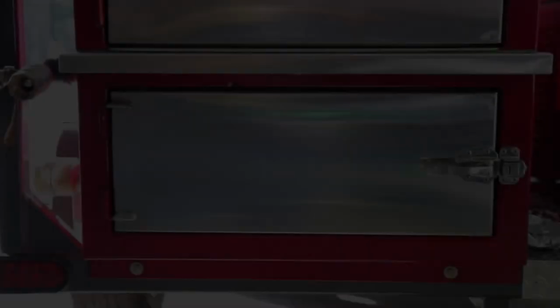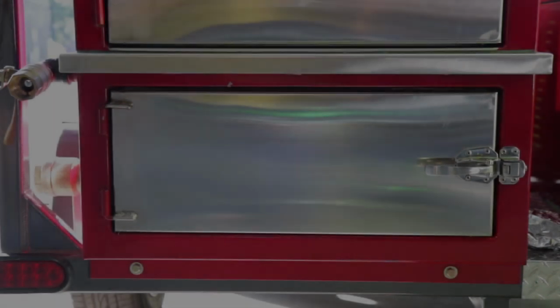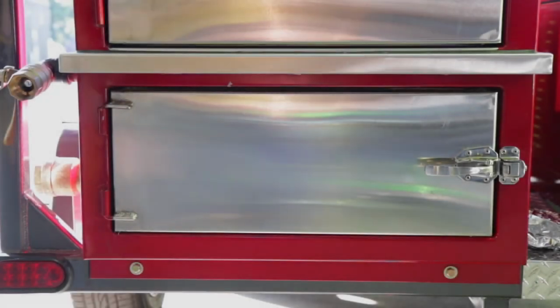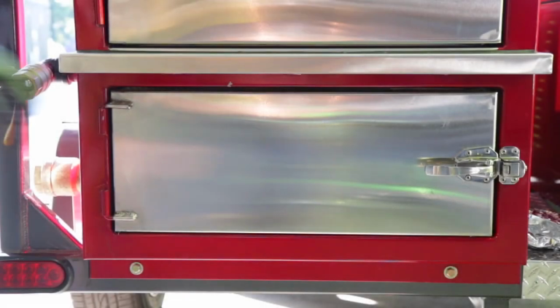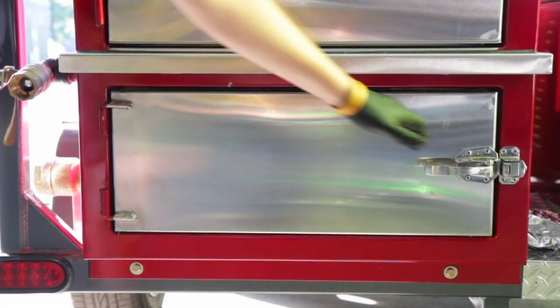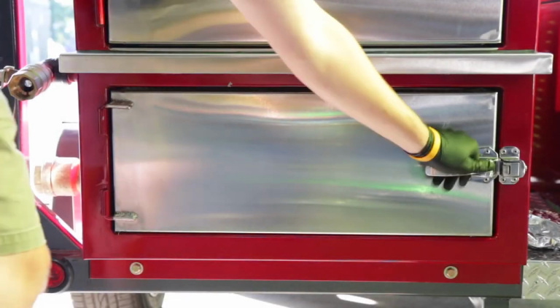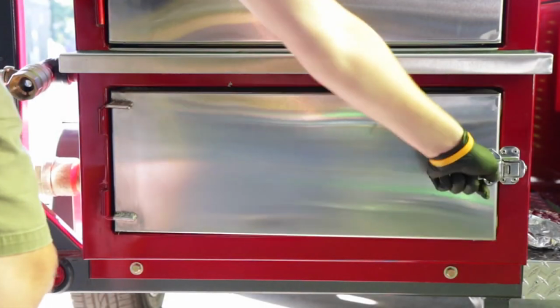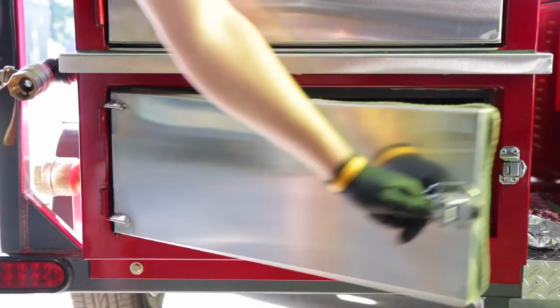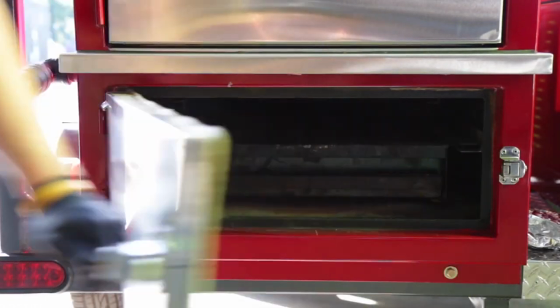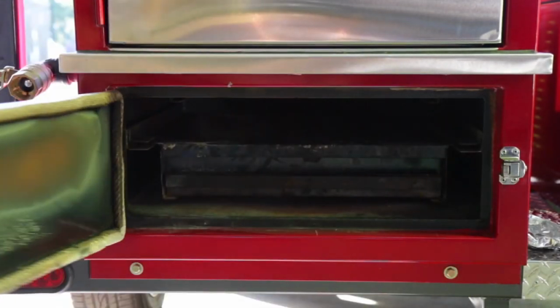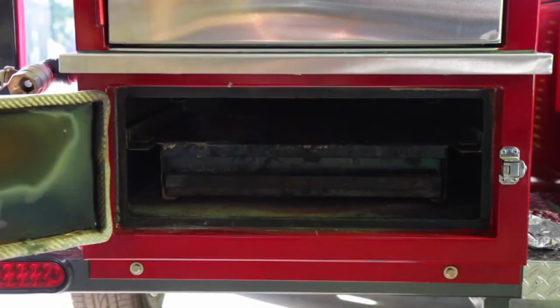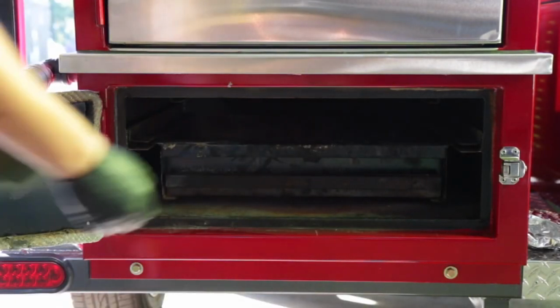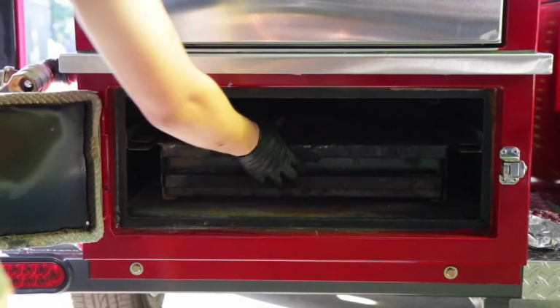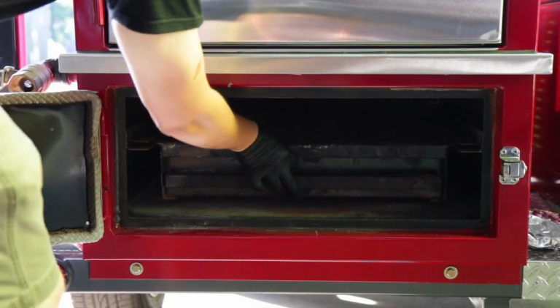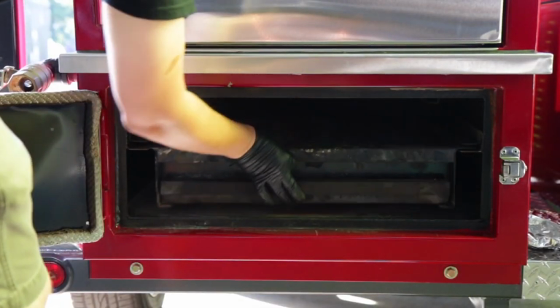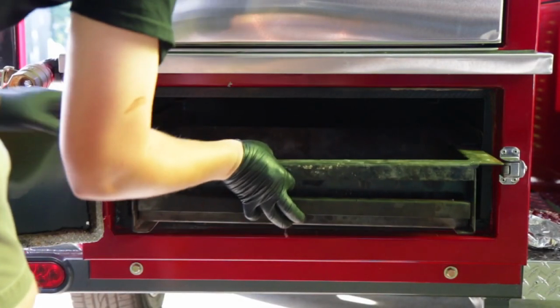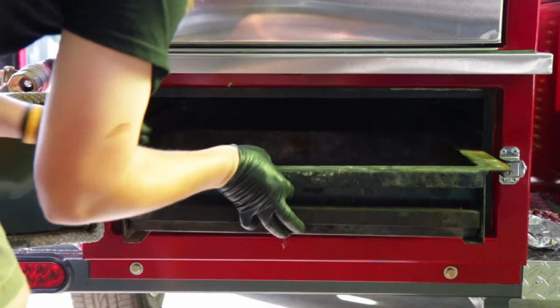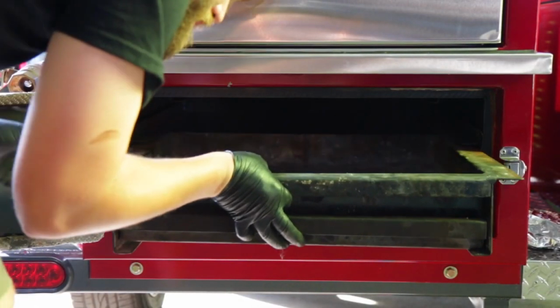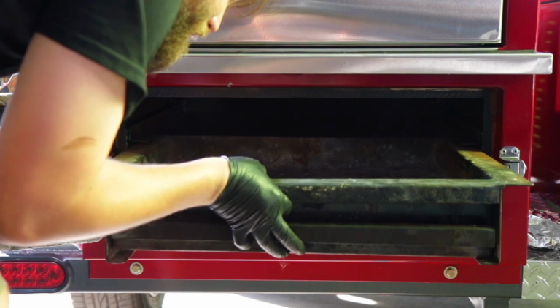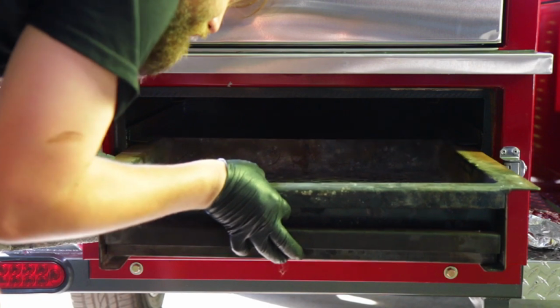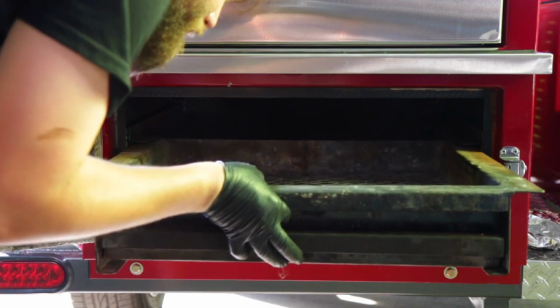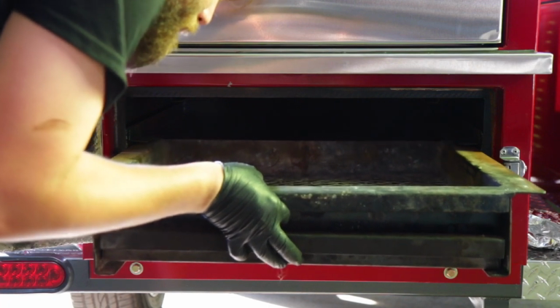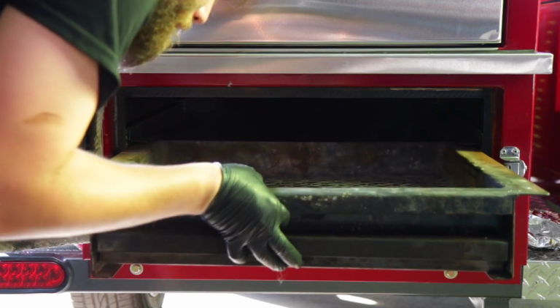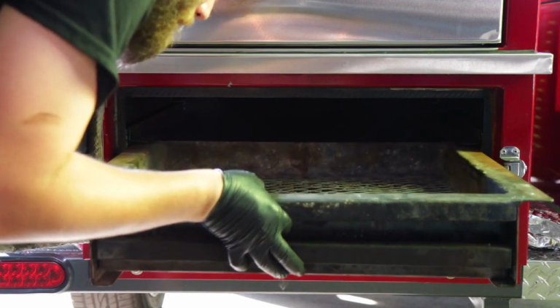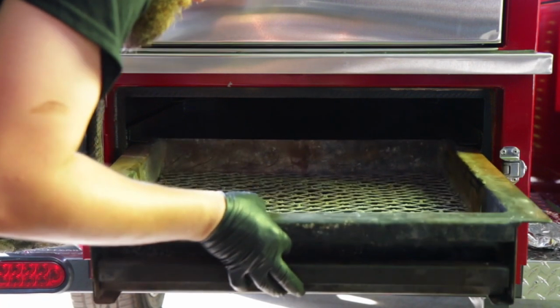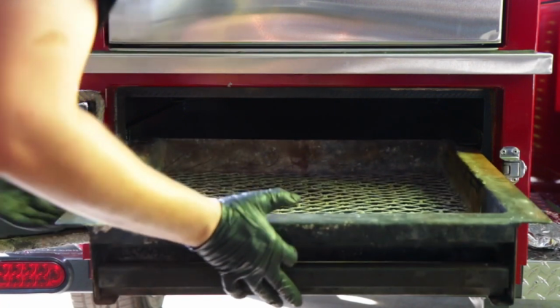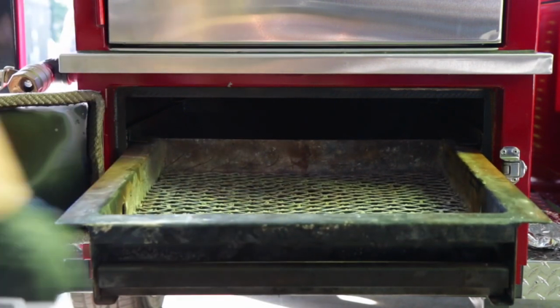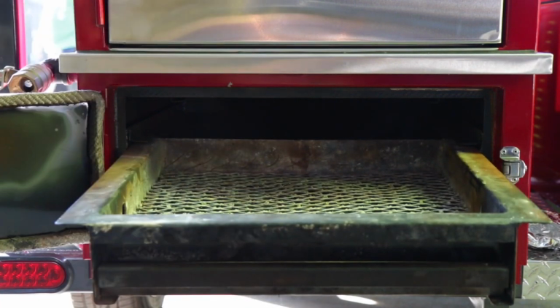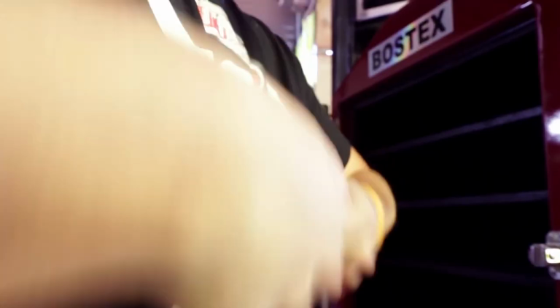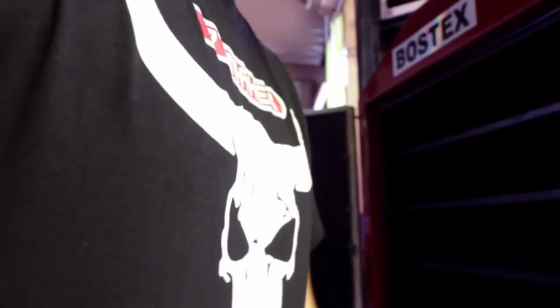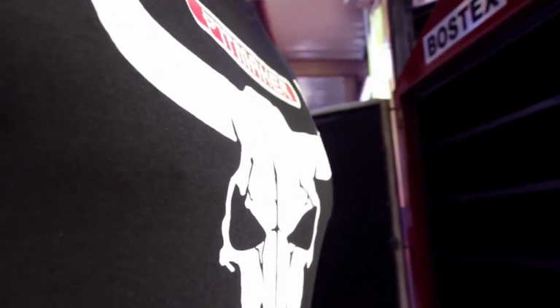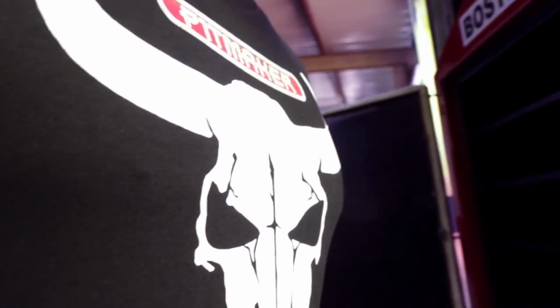Let's get ready to smoke, but you can't have smoke without fire. Lighting your smoker can be done in numerous ways, yet no matter how you choose to light your smoker, safety should always come first.